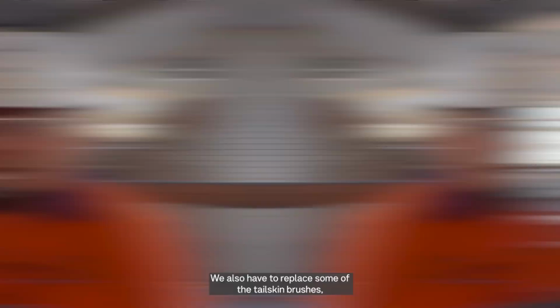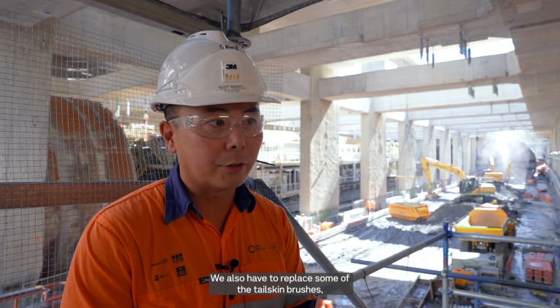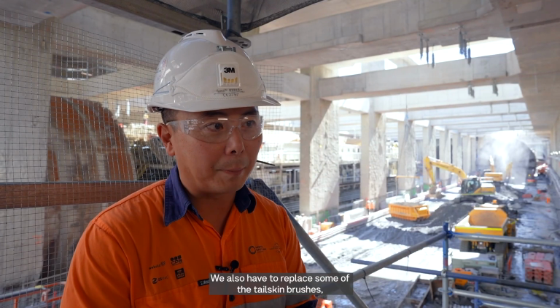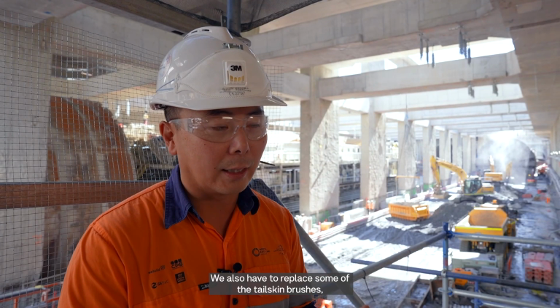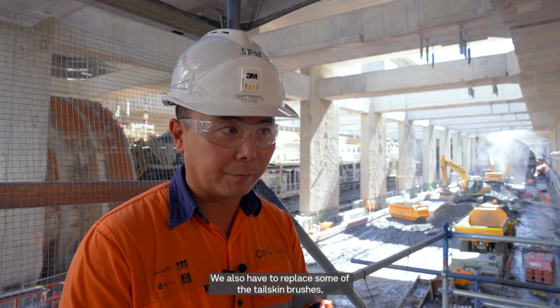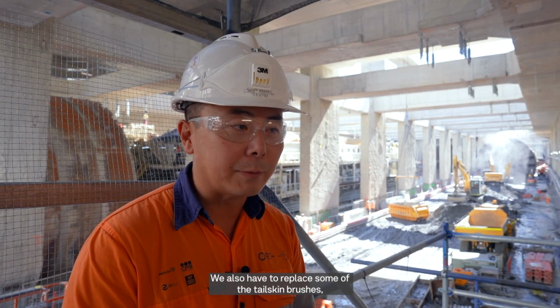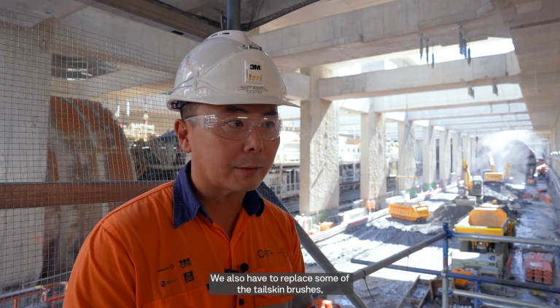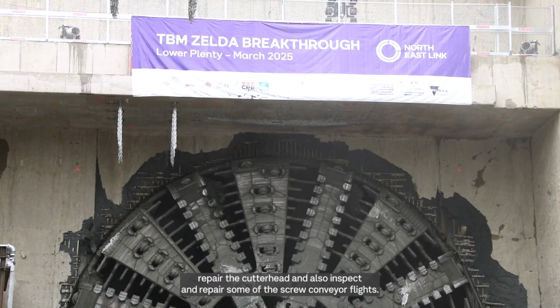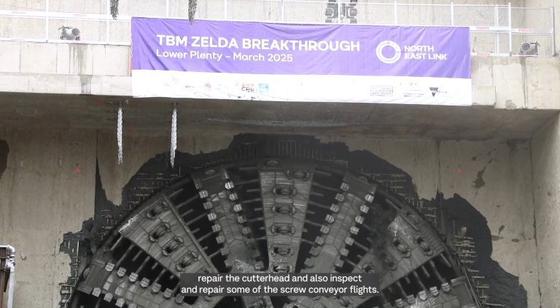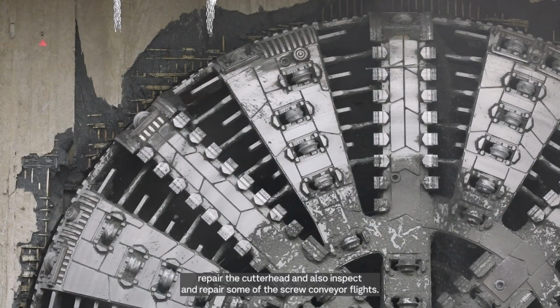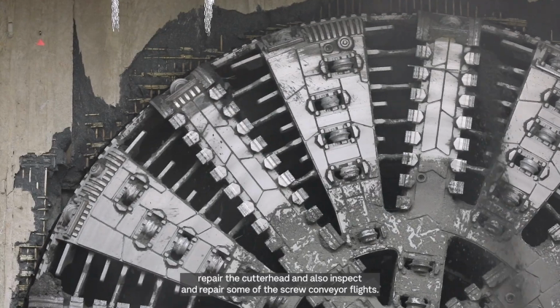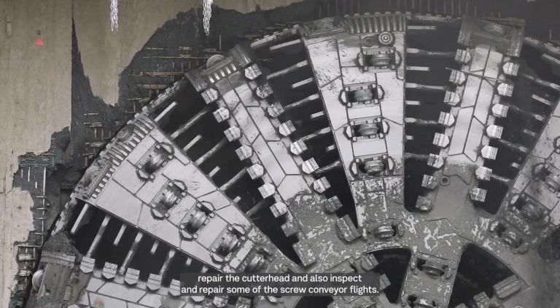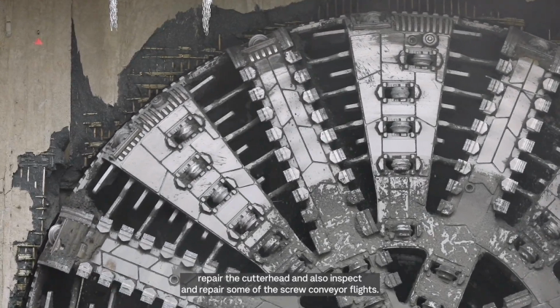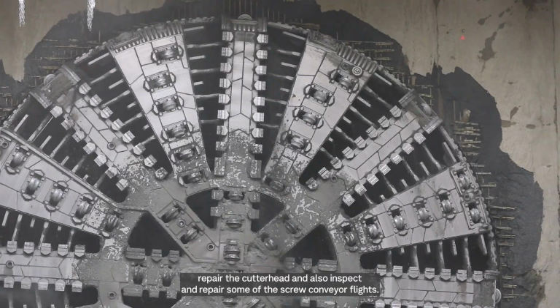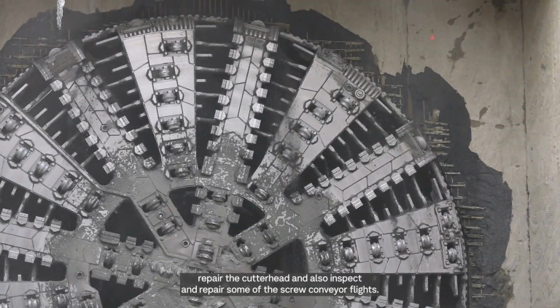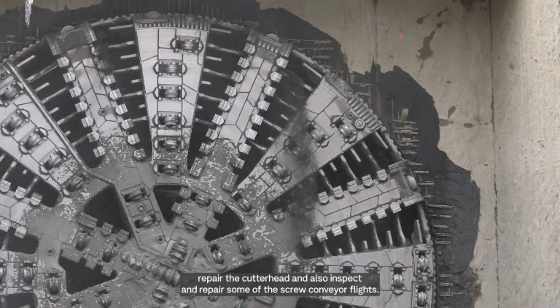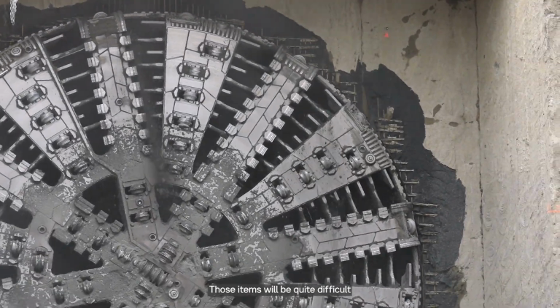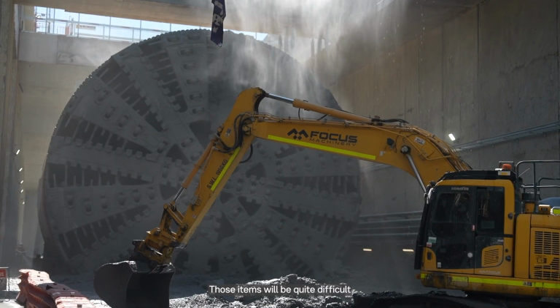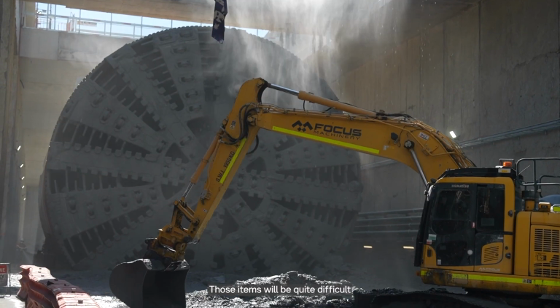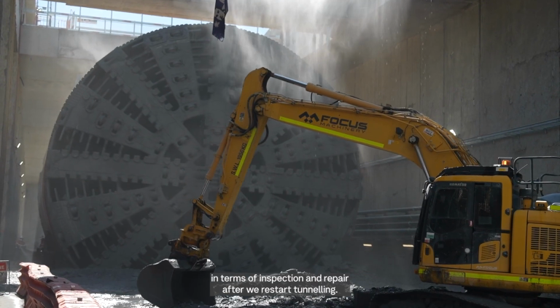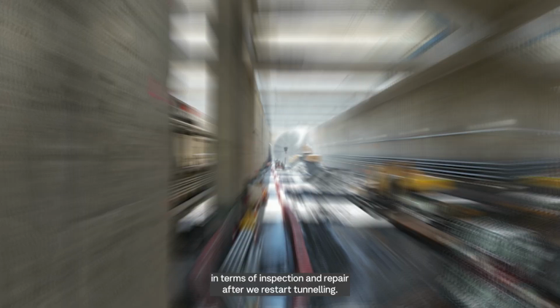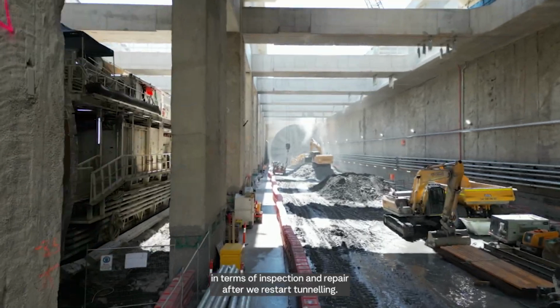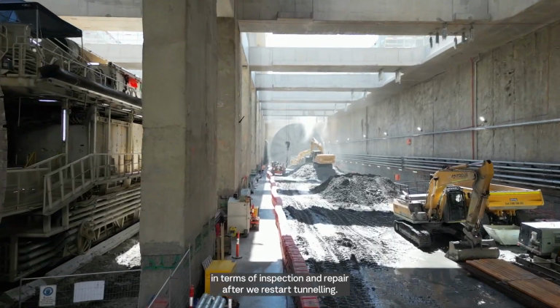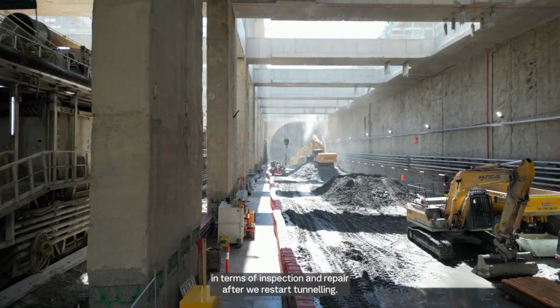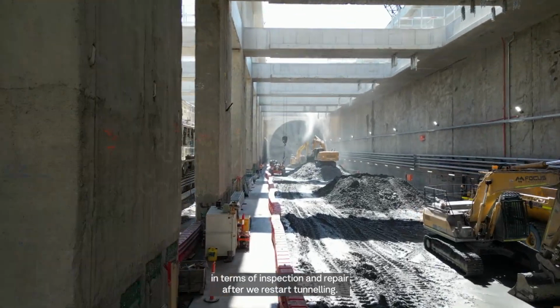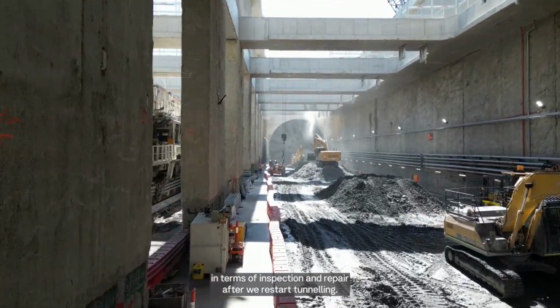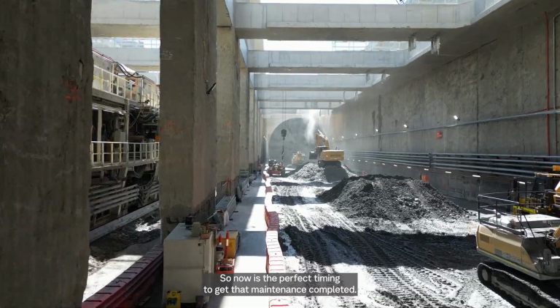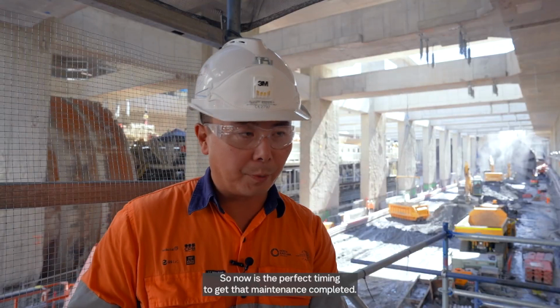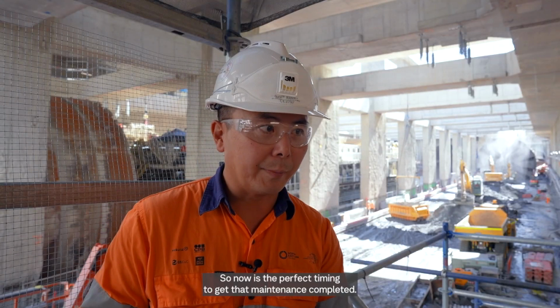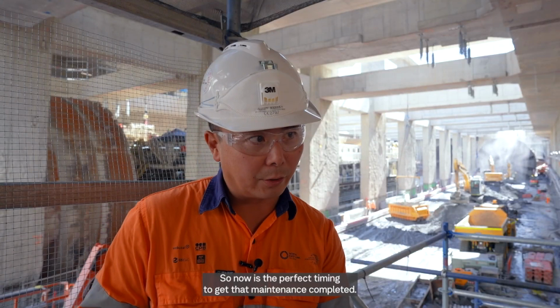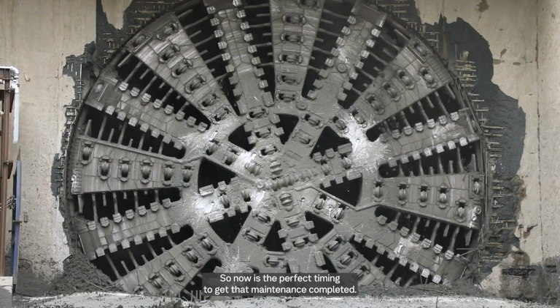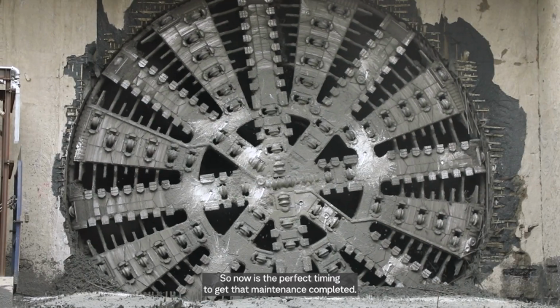We also needed to replace some of the tail skin brushes, repair the cutter head, and inspect and repair some of the spool conveyor supplies. Those items will be quite difficult to inspect and repair after we start tunneling, so now is the perfect timing to get that maintenance completed.